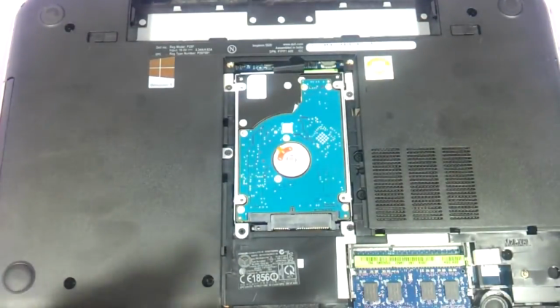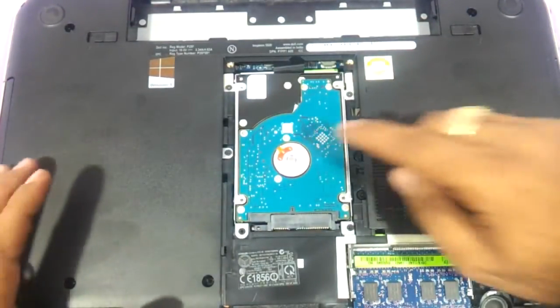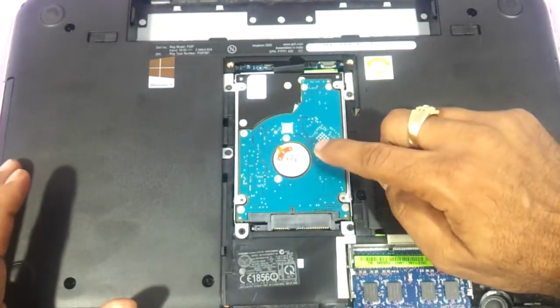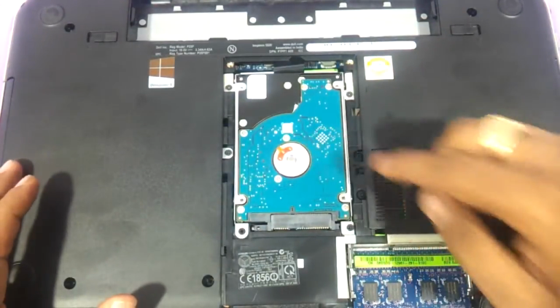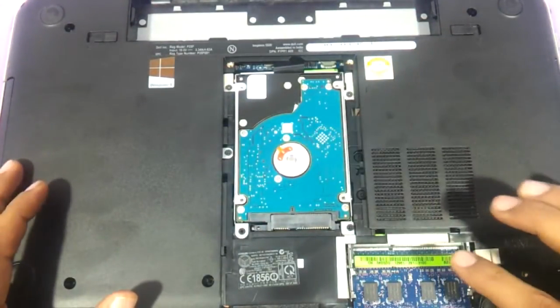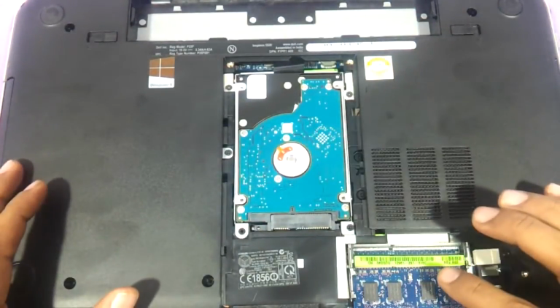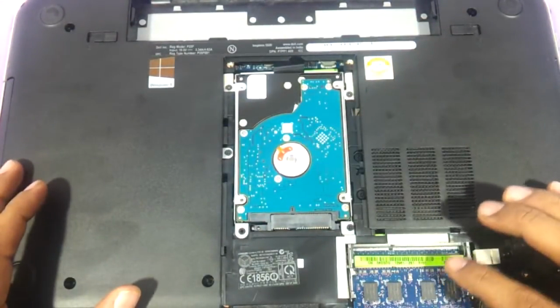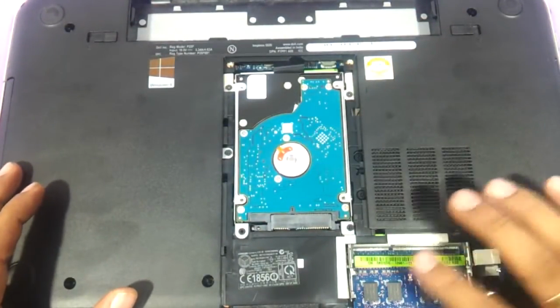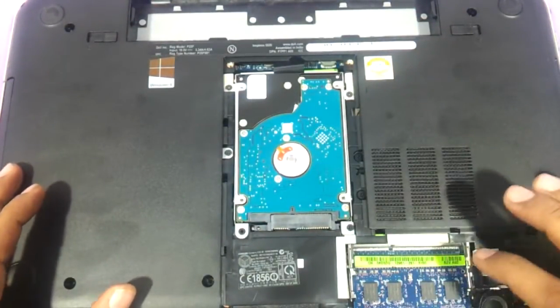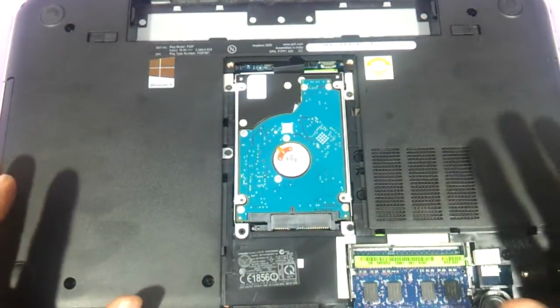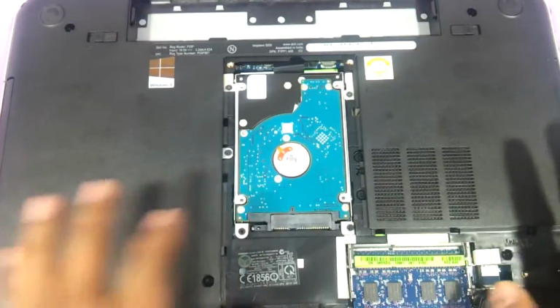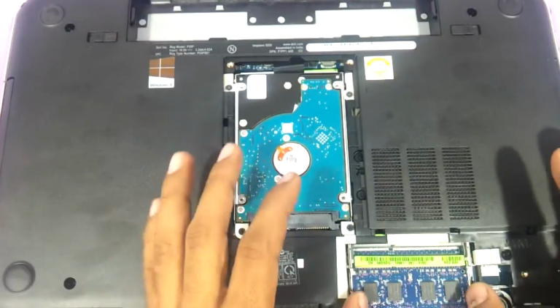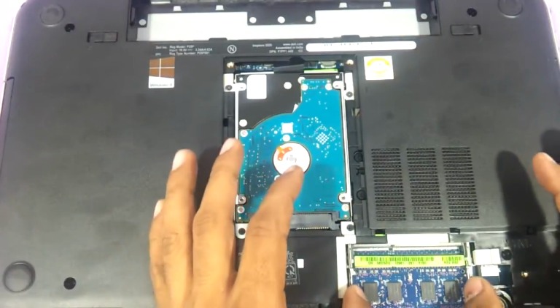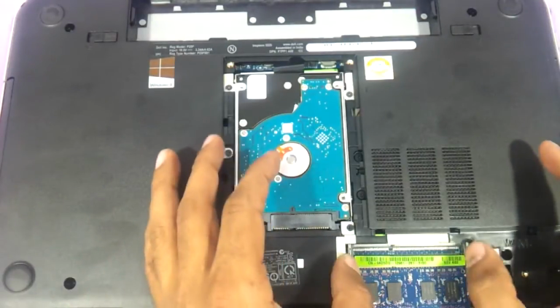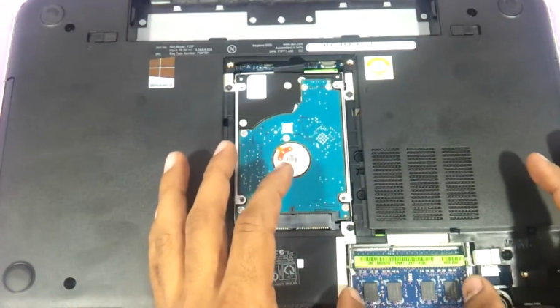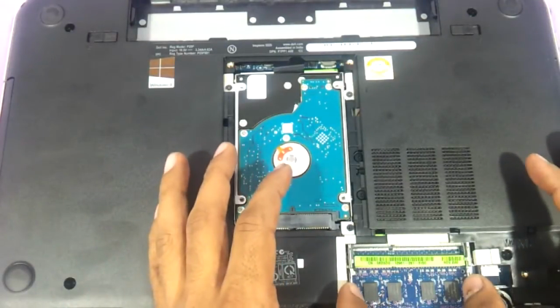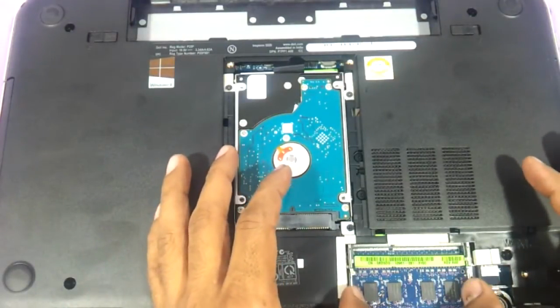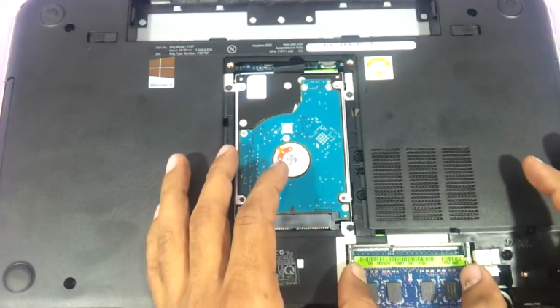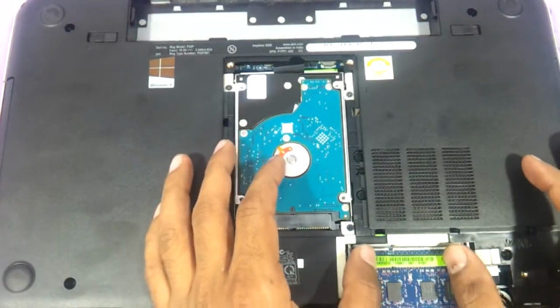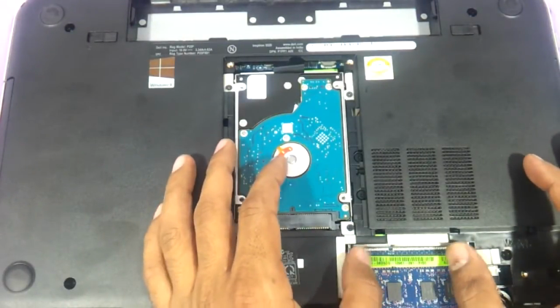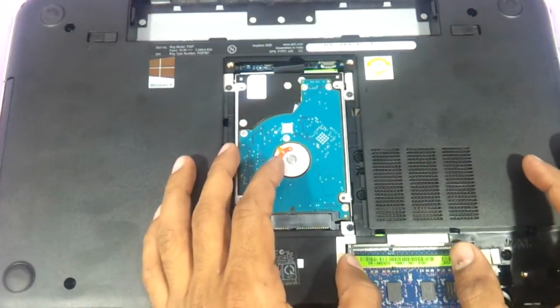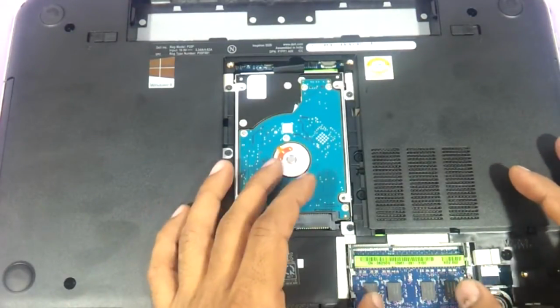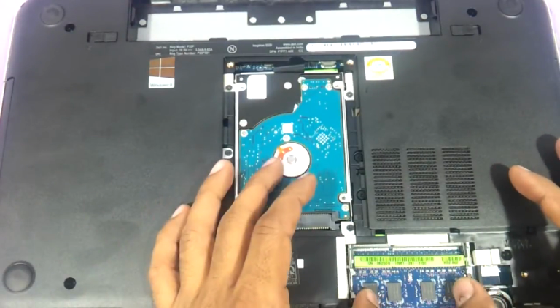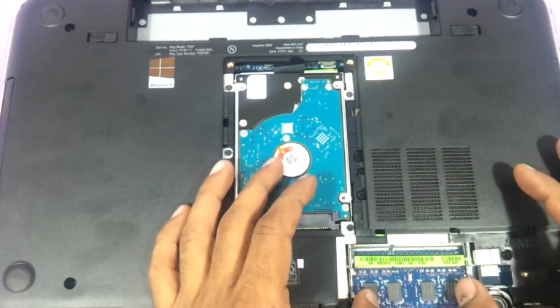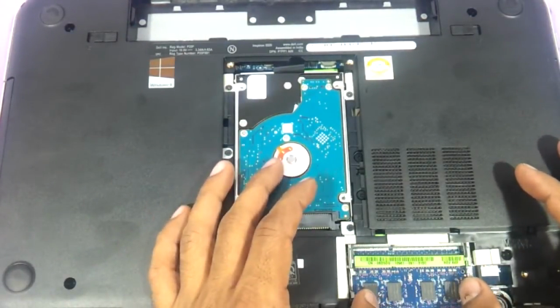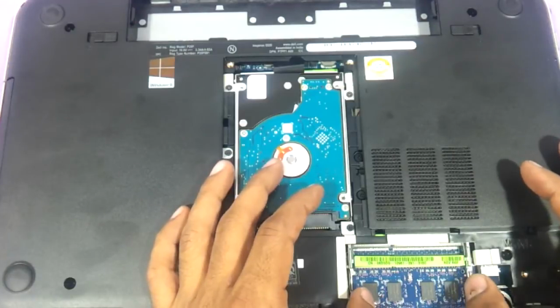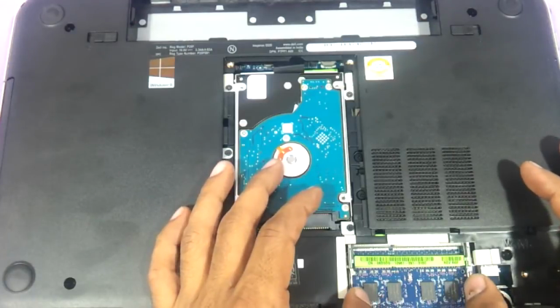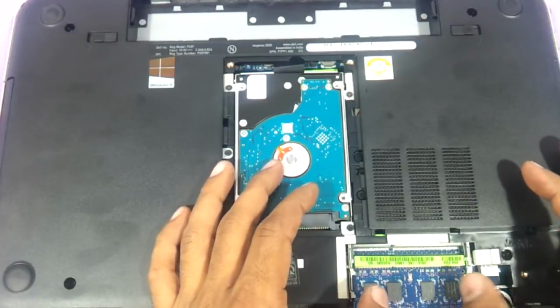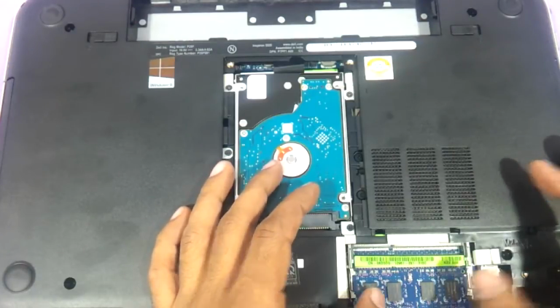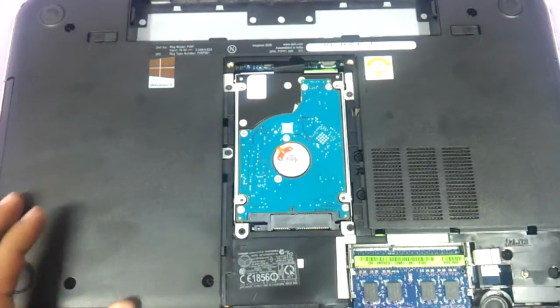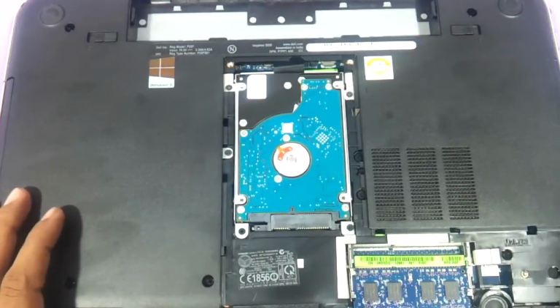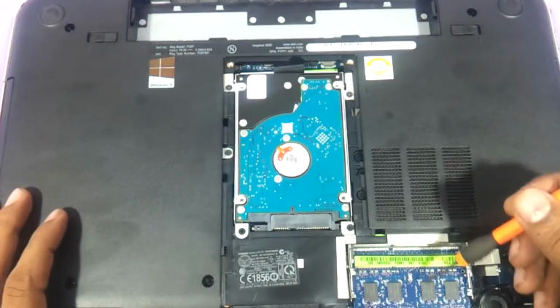This is the hard drive and this is the RAM area. As you can see there are two slots here. The above one is vacant, and 2GB is already inserted on this particular RAM slot.